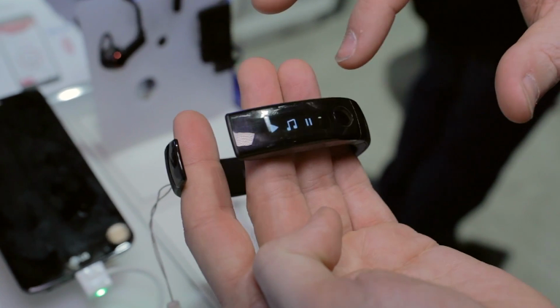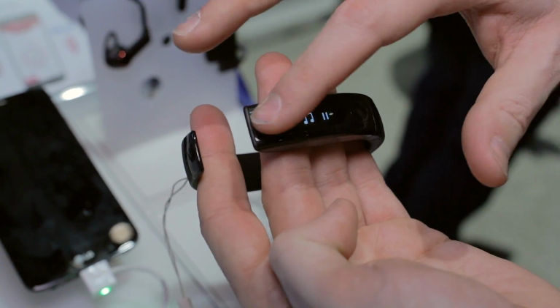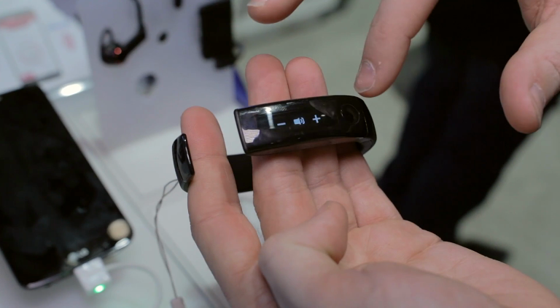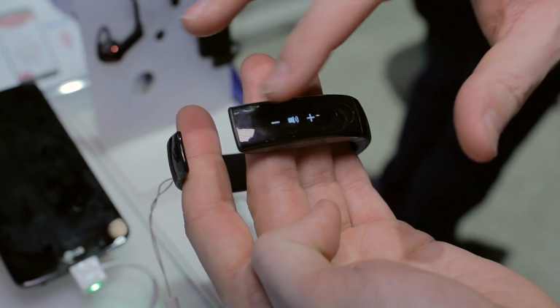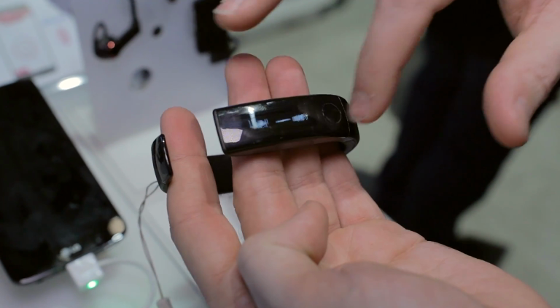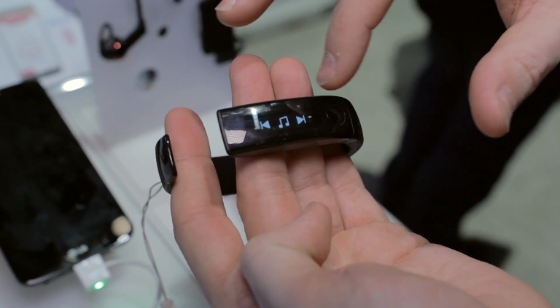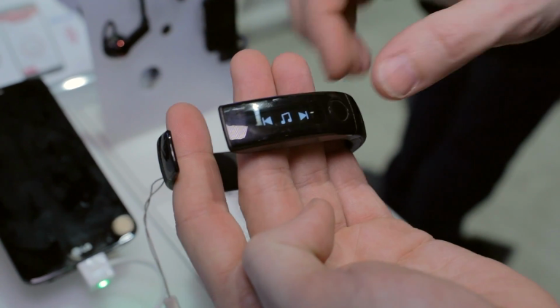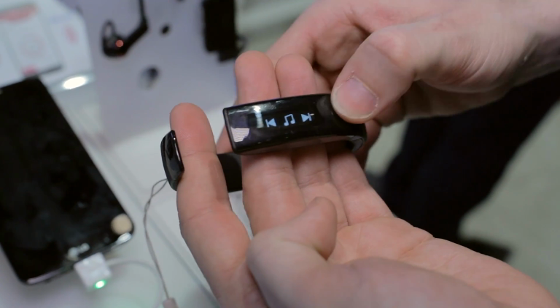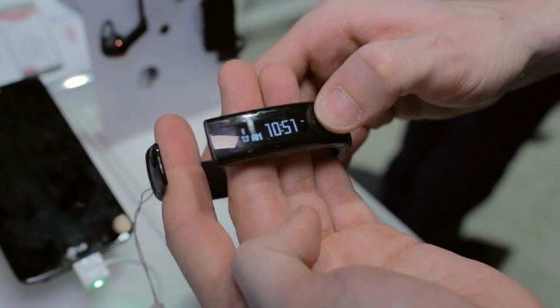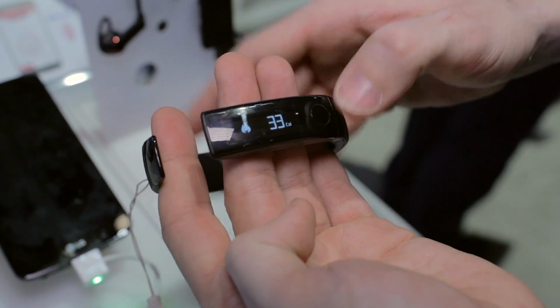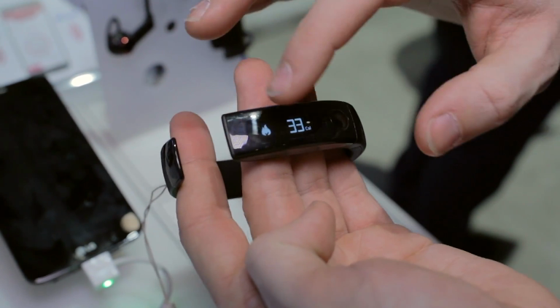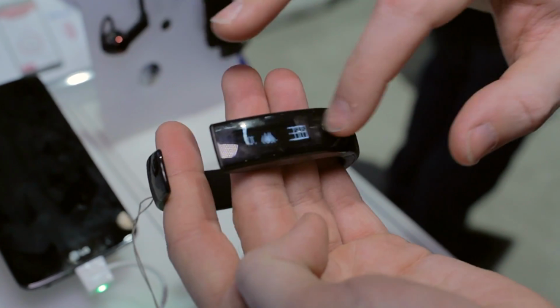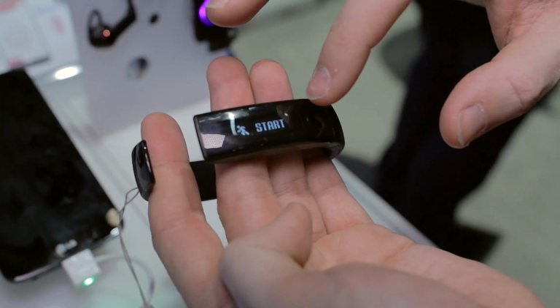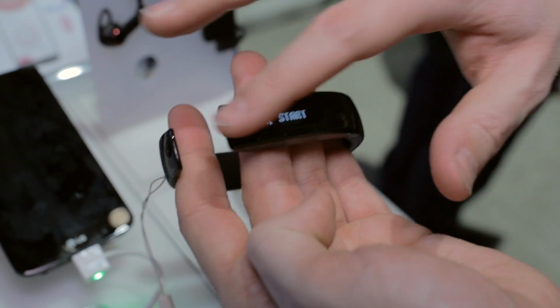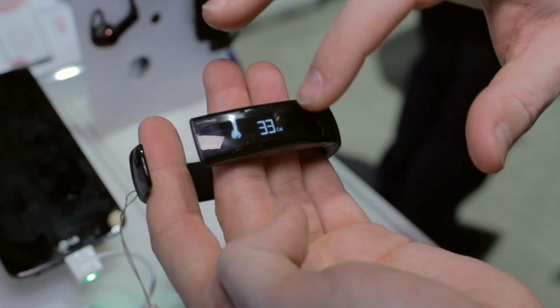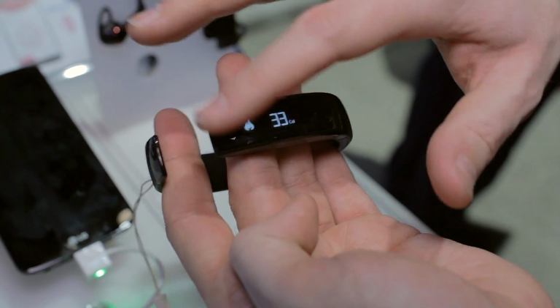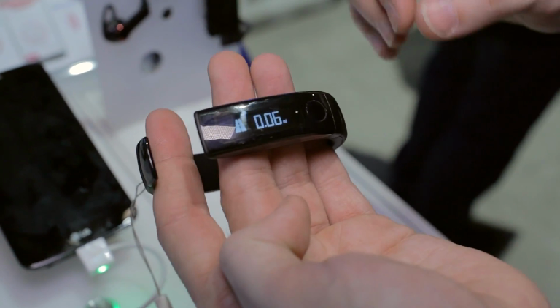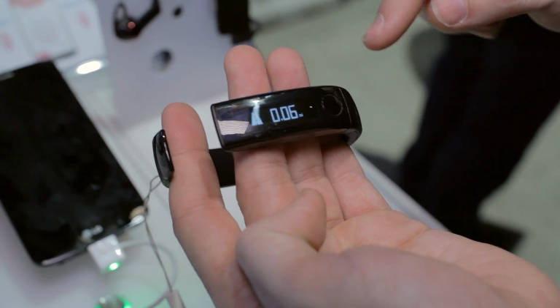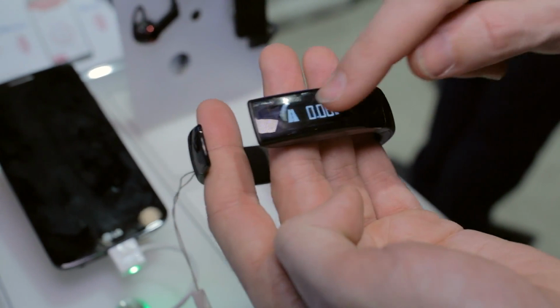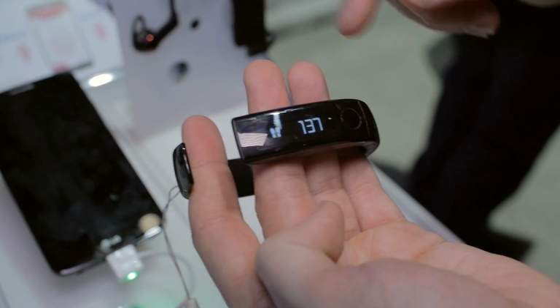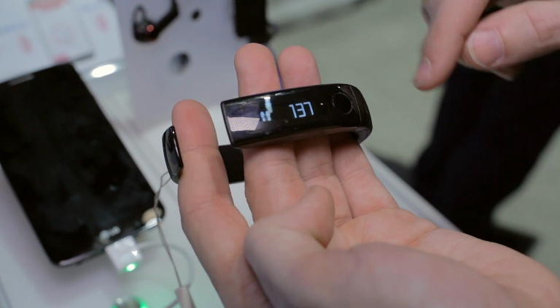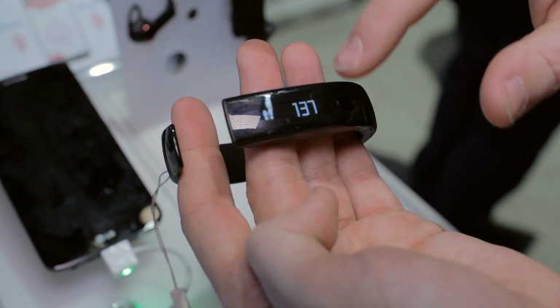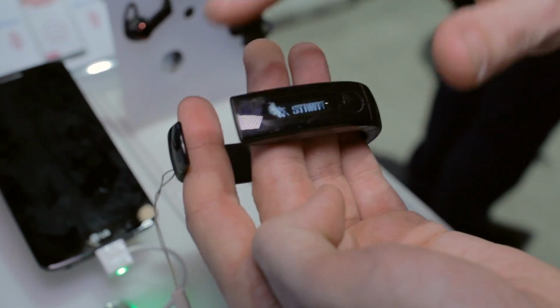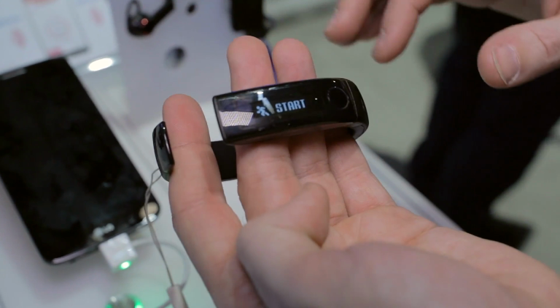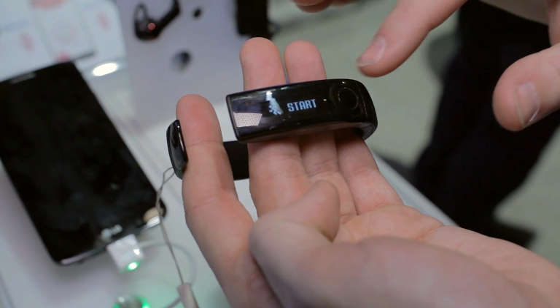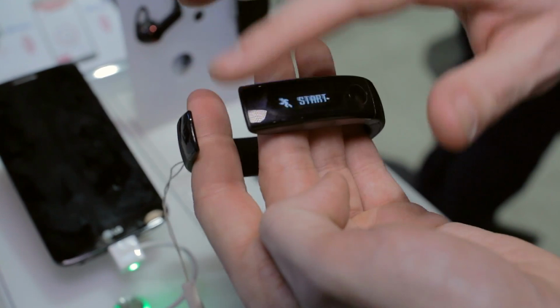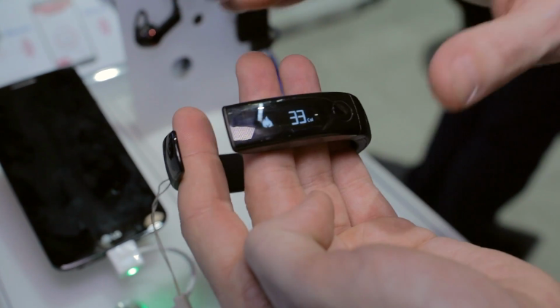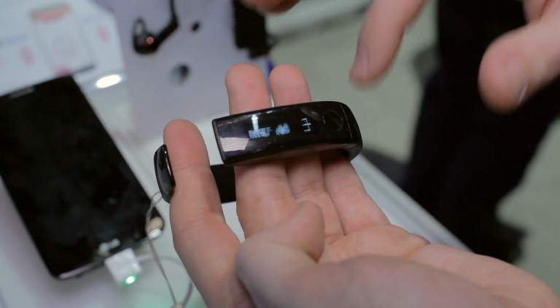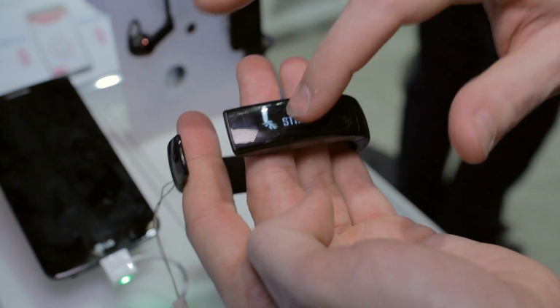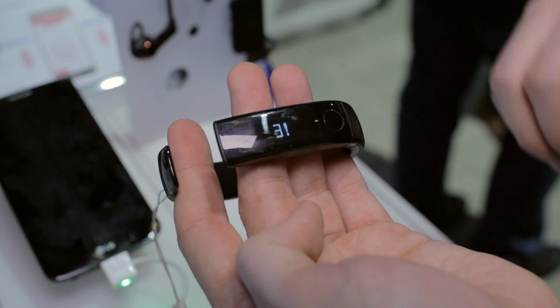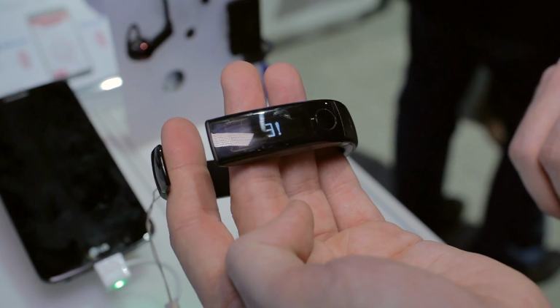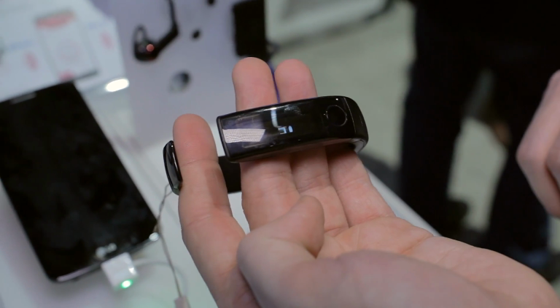So music, you can read text messages, you can see incoming calls — it has a lot of different options and usability. It won't just be a basic pedometer or fitness tracker like we saw from one of LG's competitors.